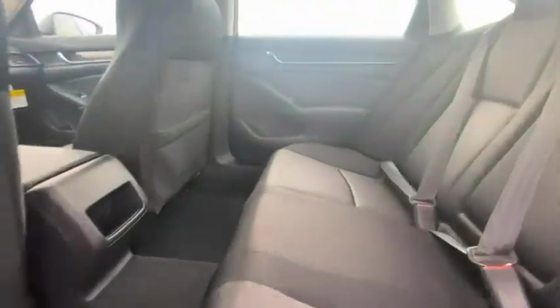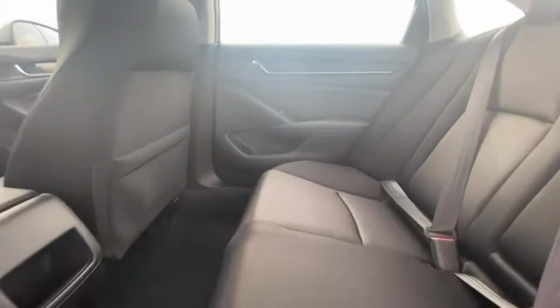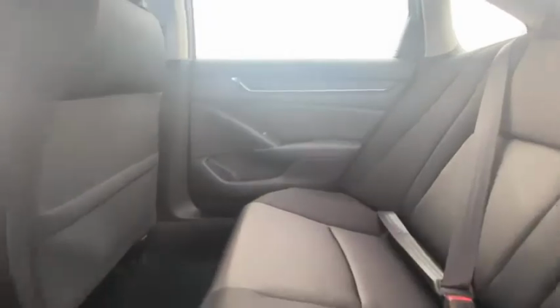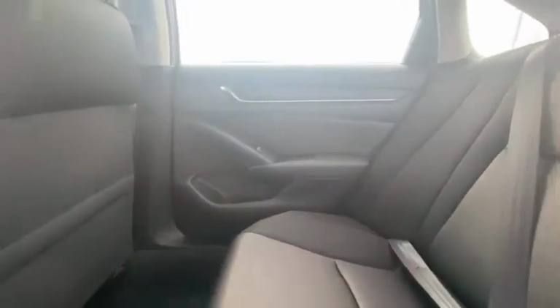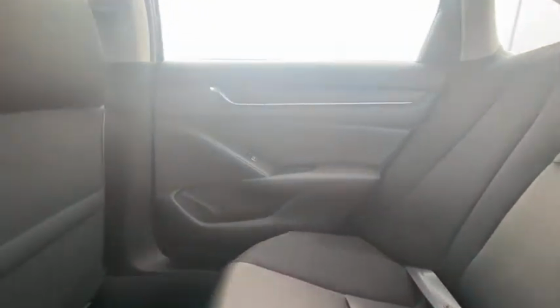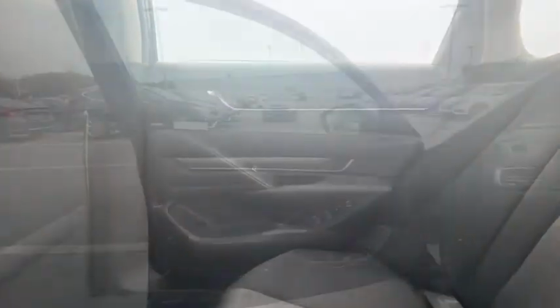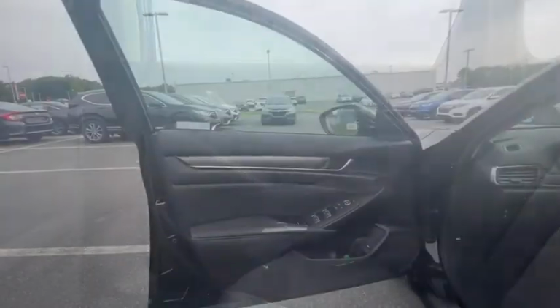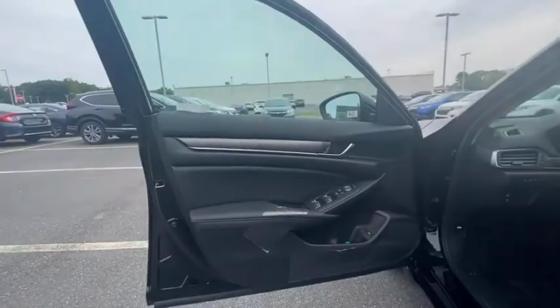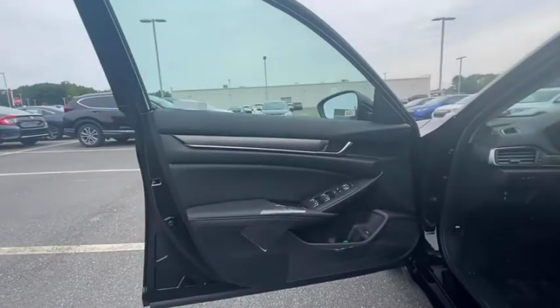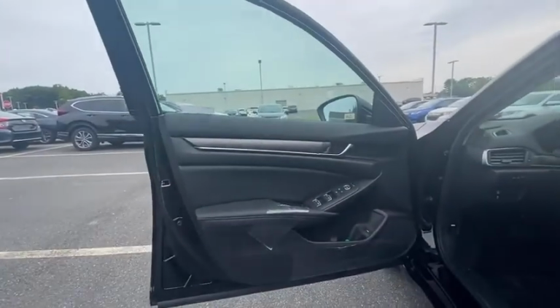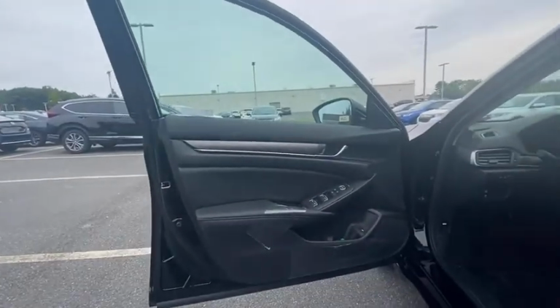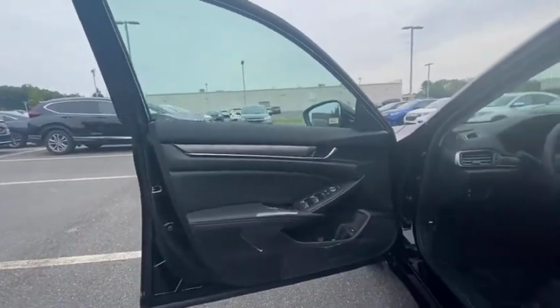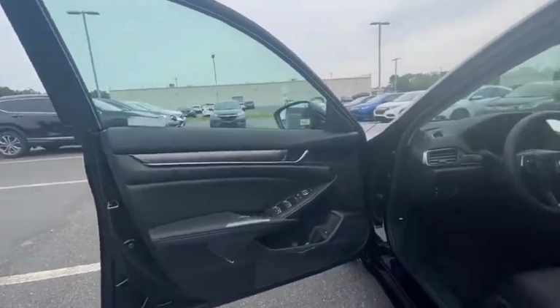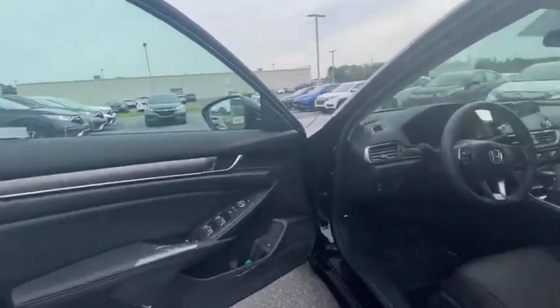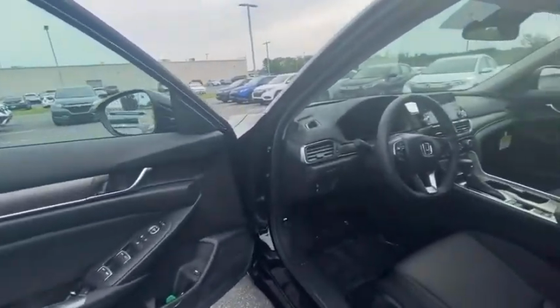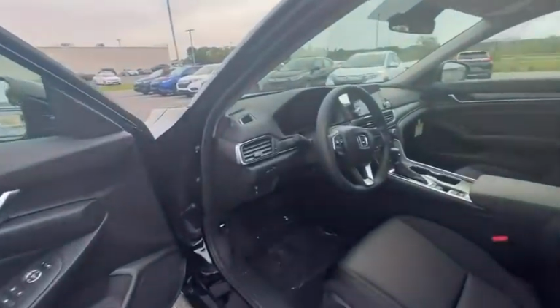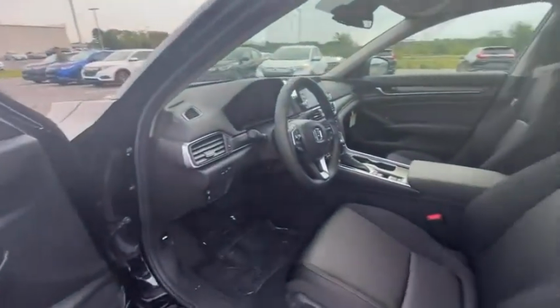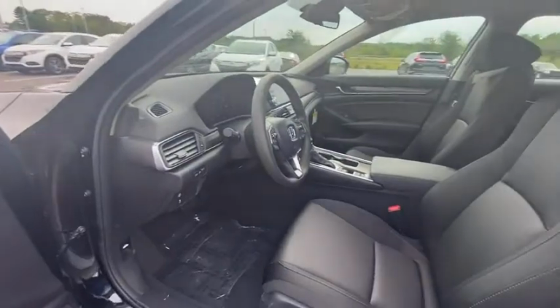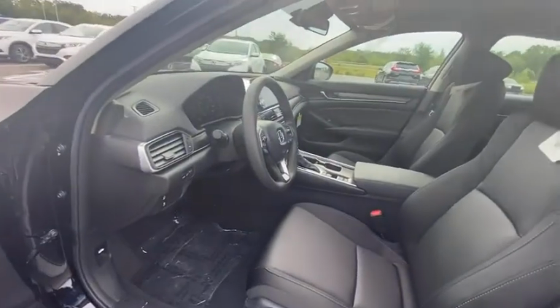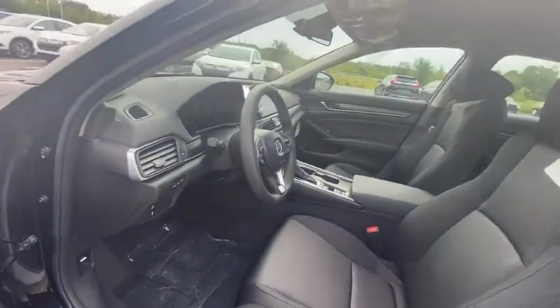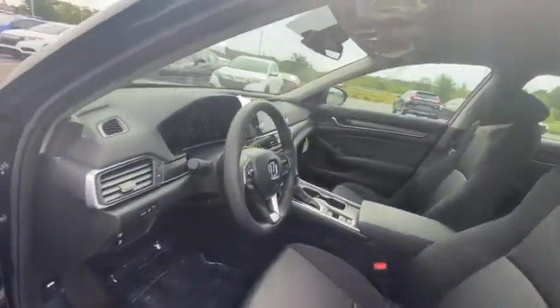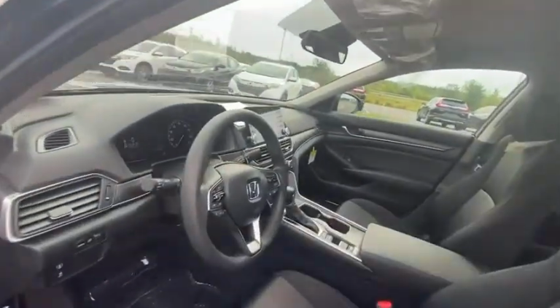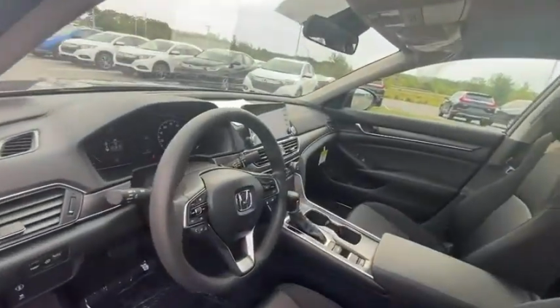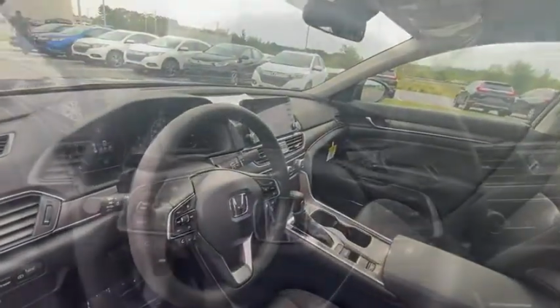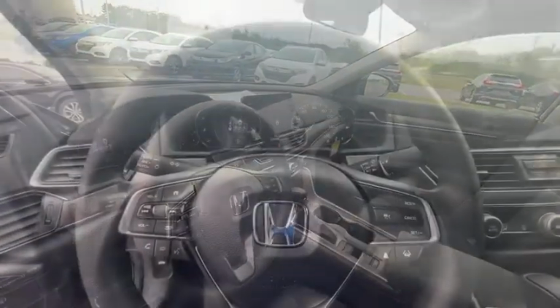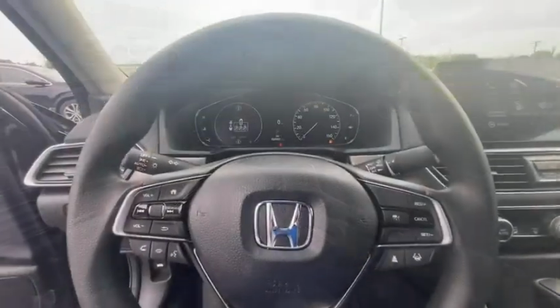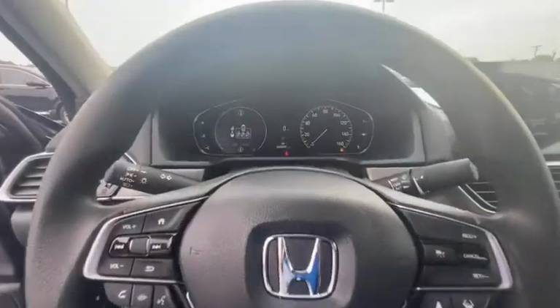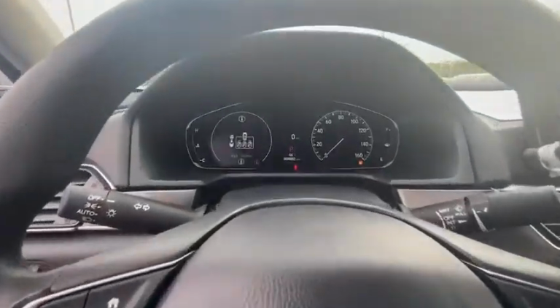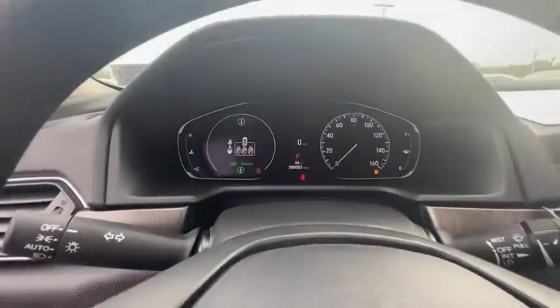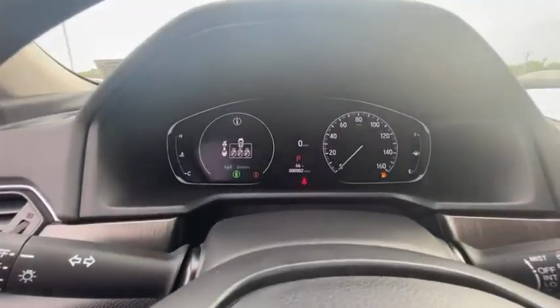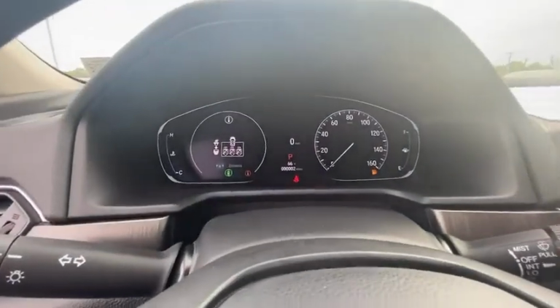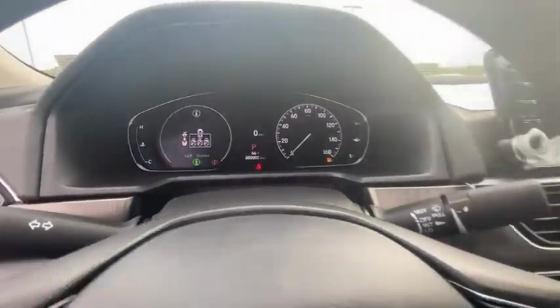Front reading lamps, tilt steering wheel, and driver vanity mirror. This vehicle offers reliability and good looks at a great price. So come in and take a test drive today.